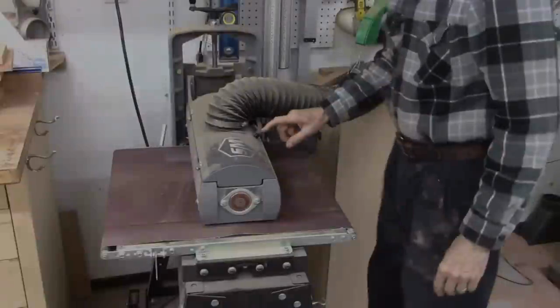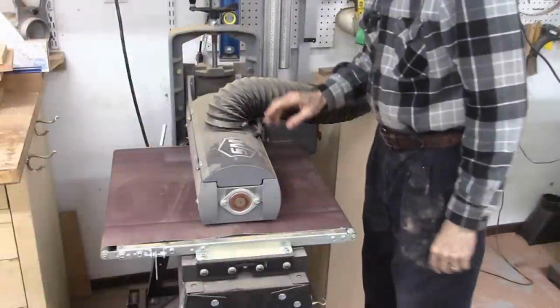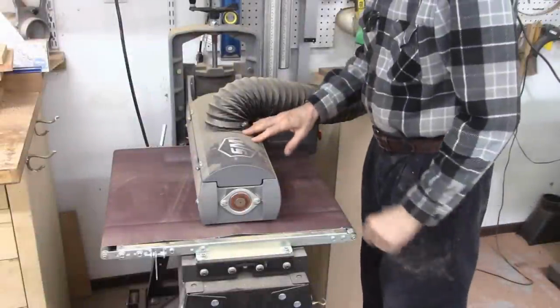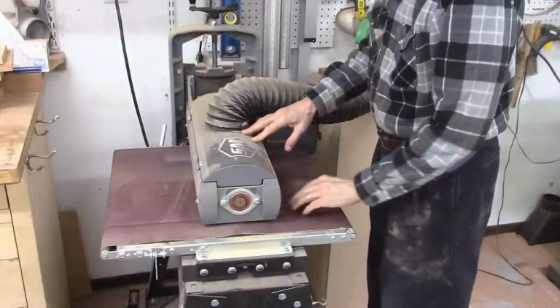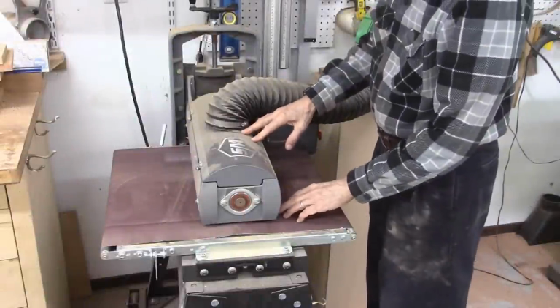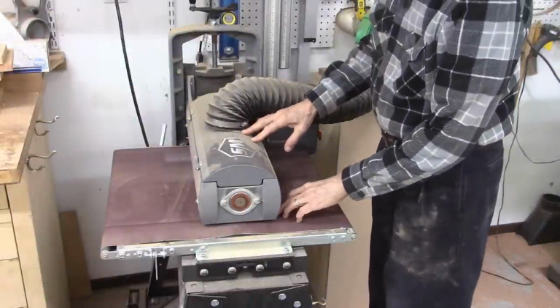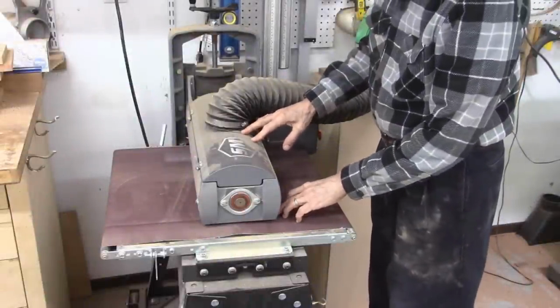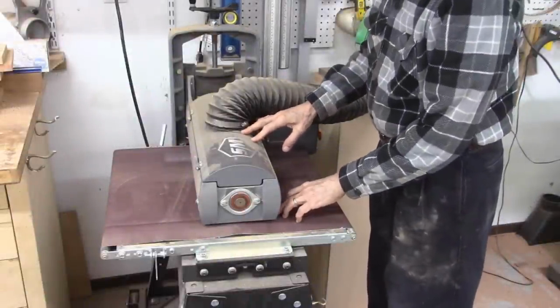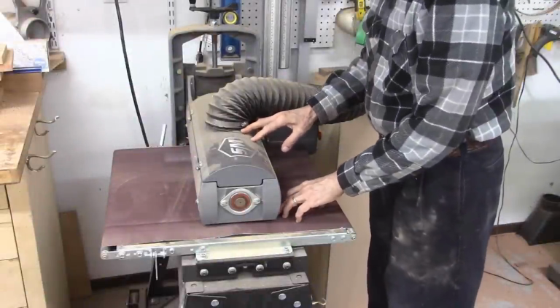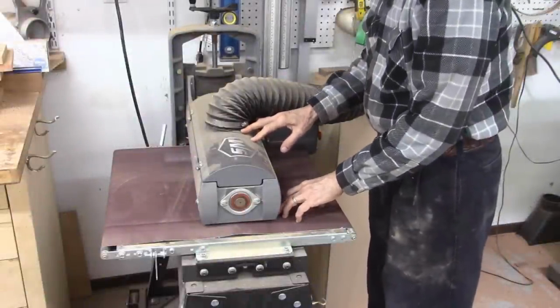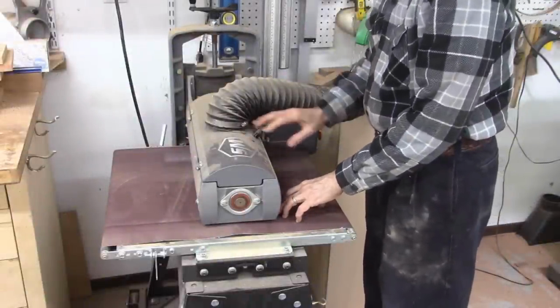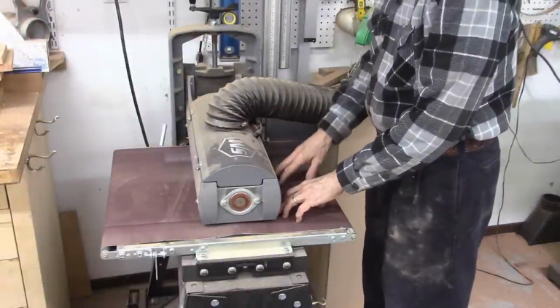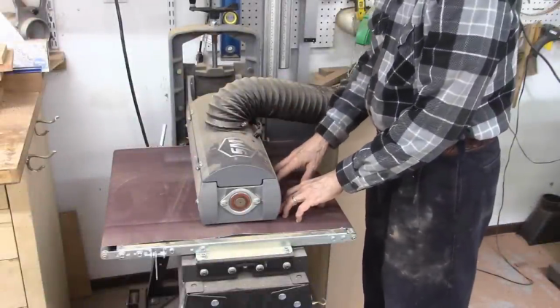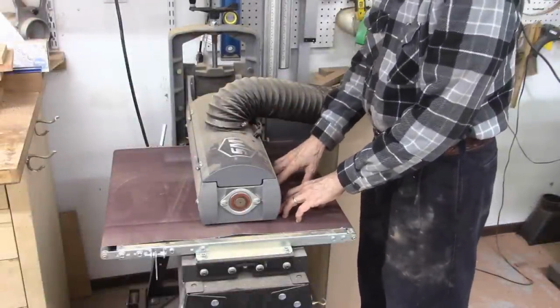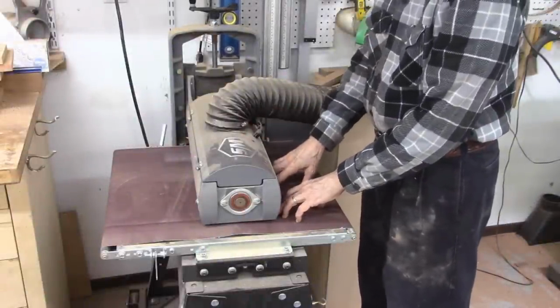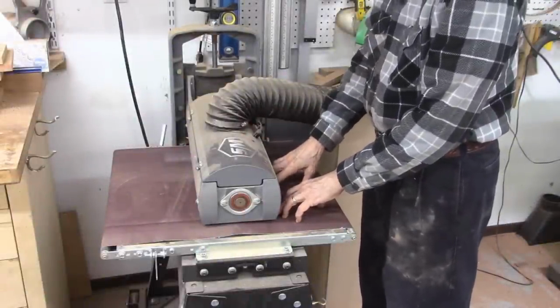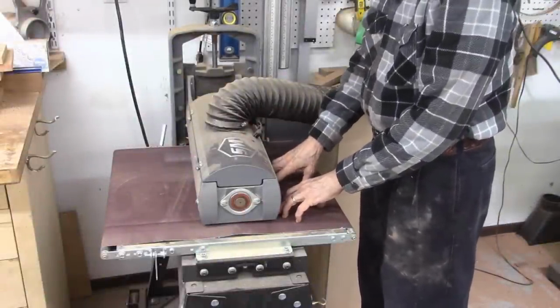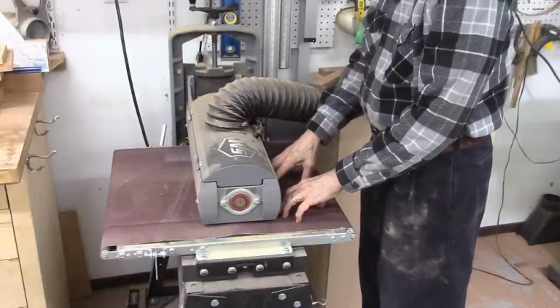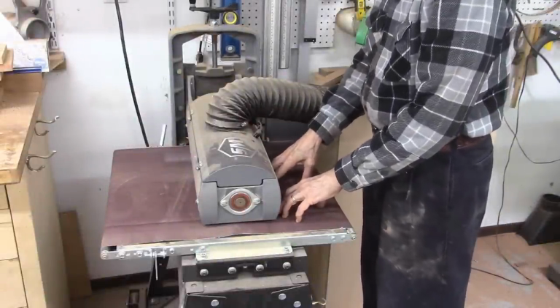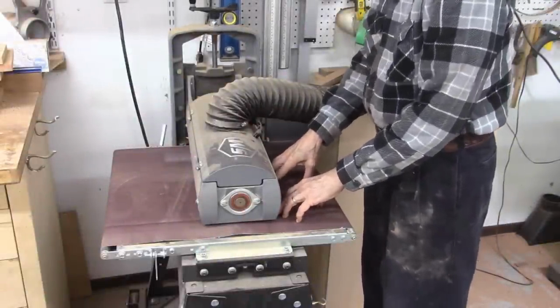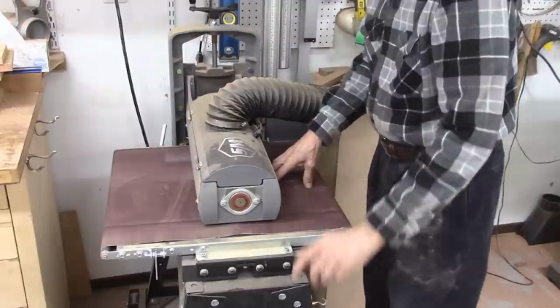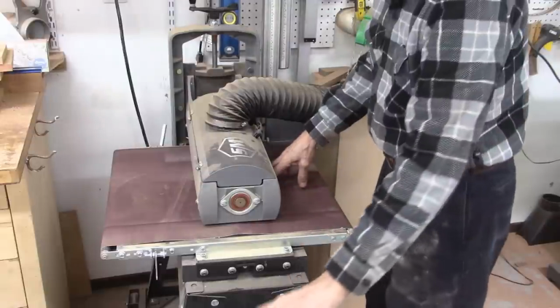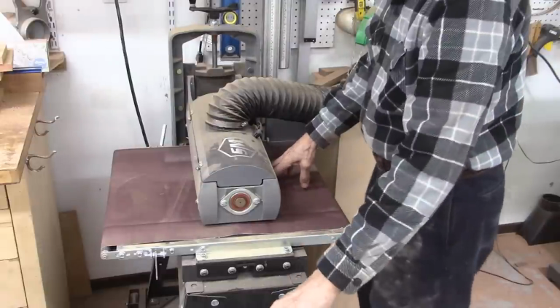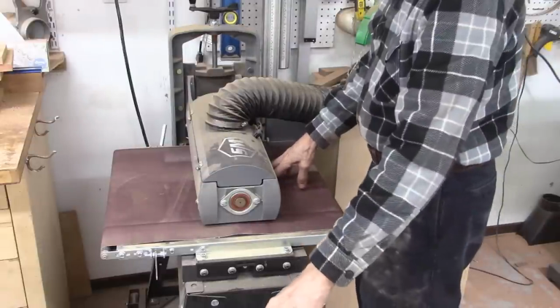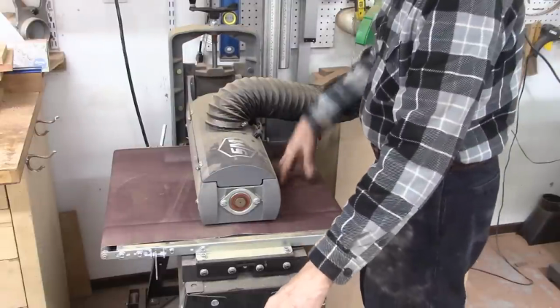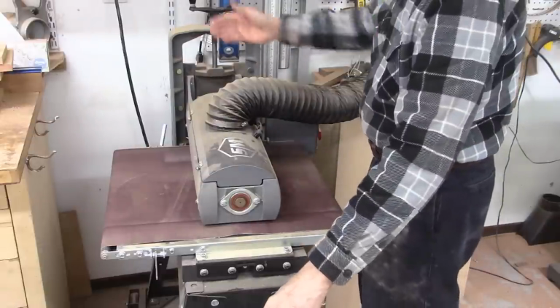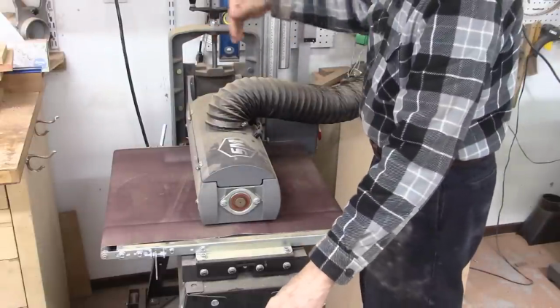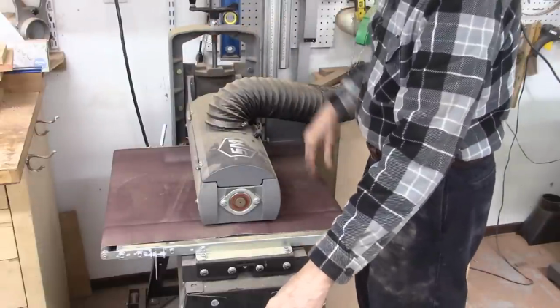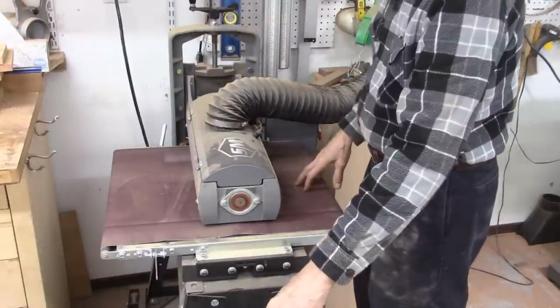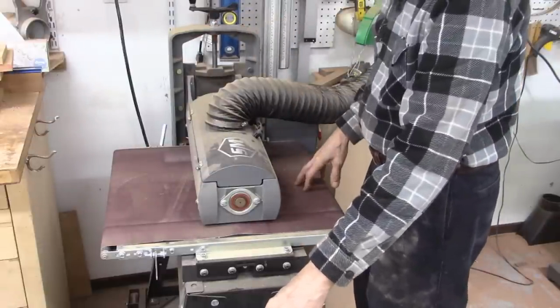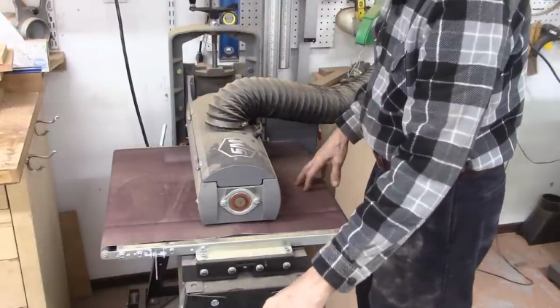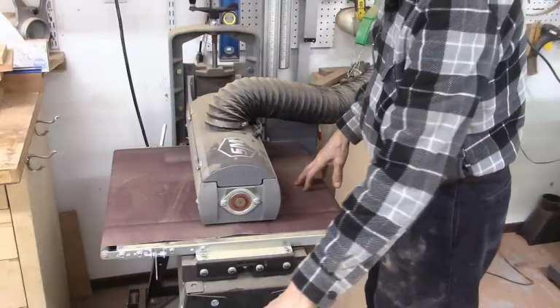I set my board sander or drum sander to give me a board thickness of about 103 thousandths of an inch. I'll run one side of these boards through that, then lower another 2 to 3 thousandths and do the other side.